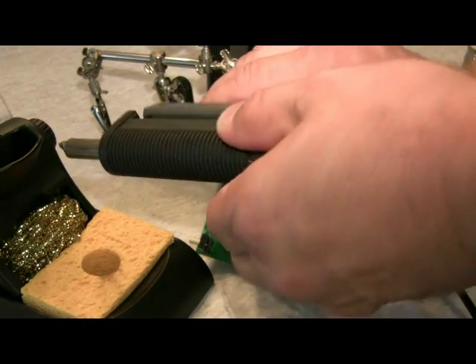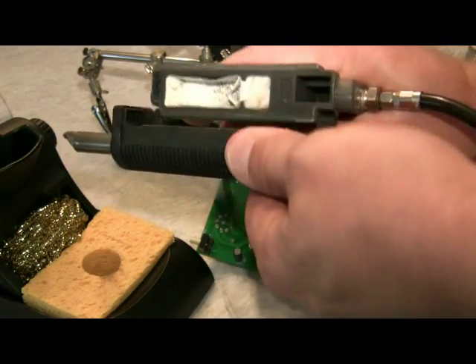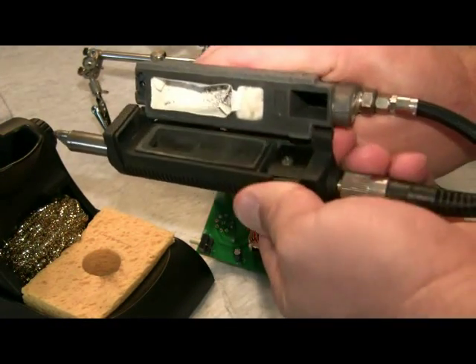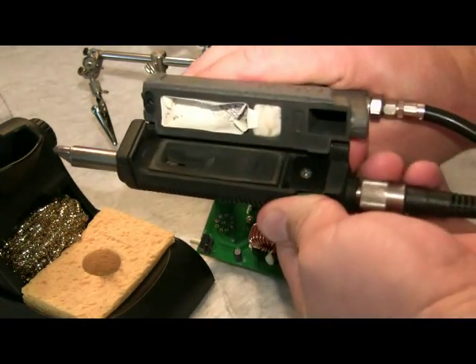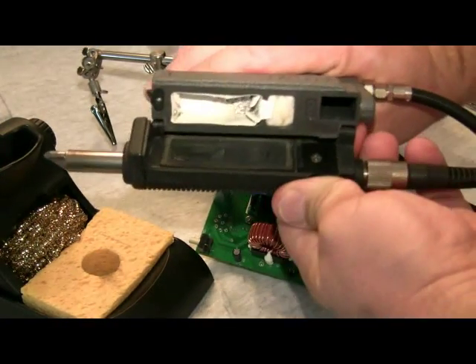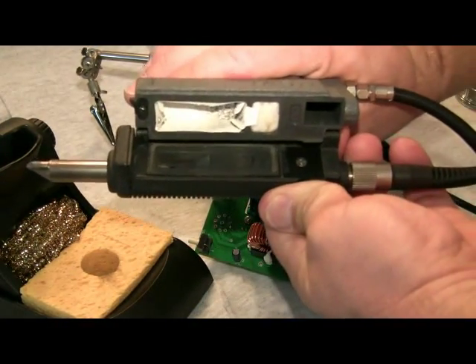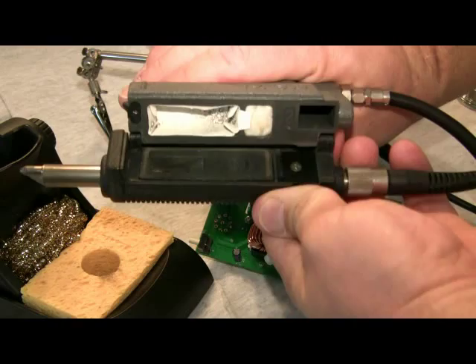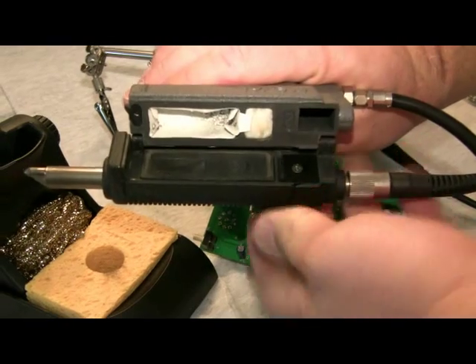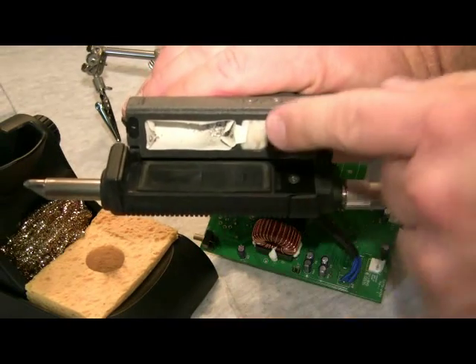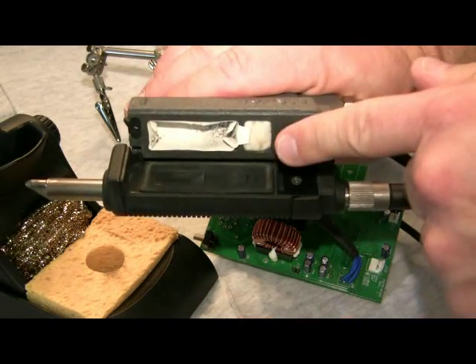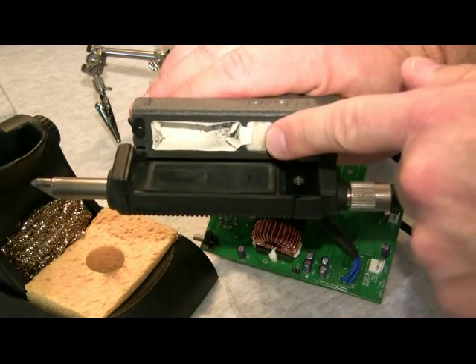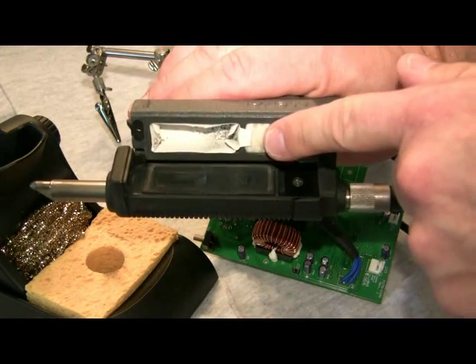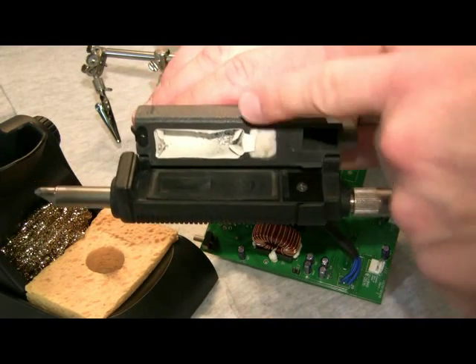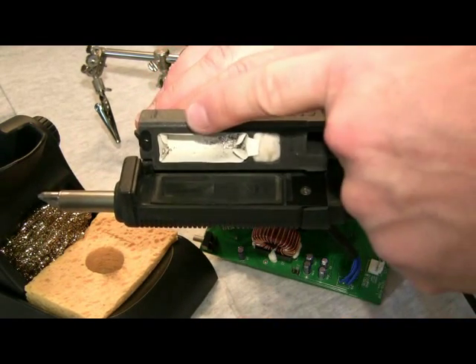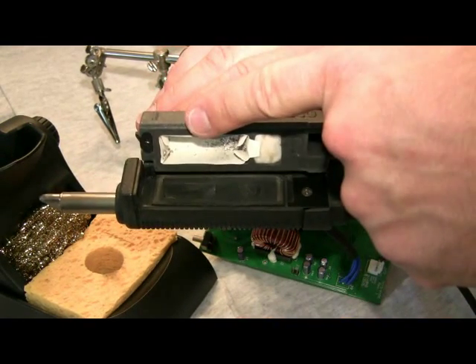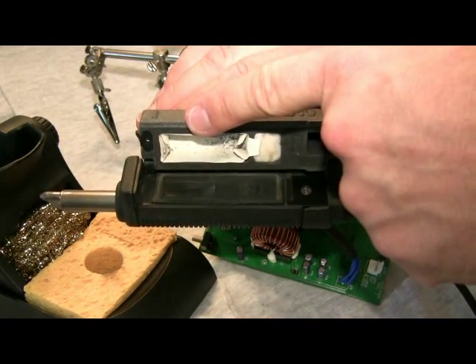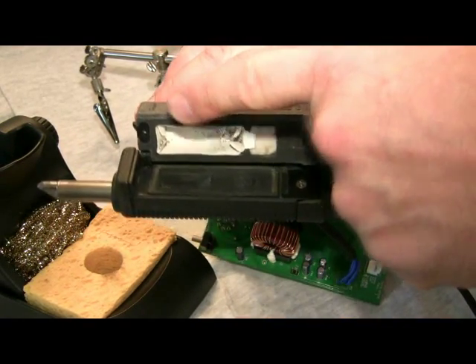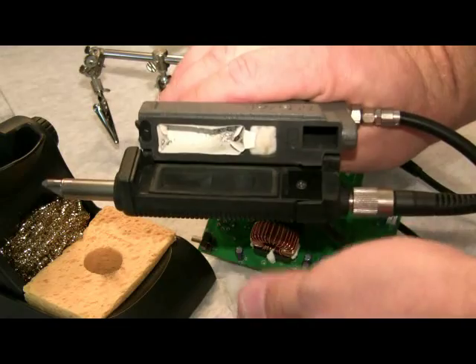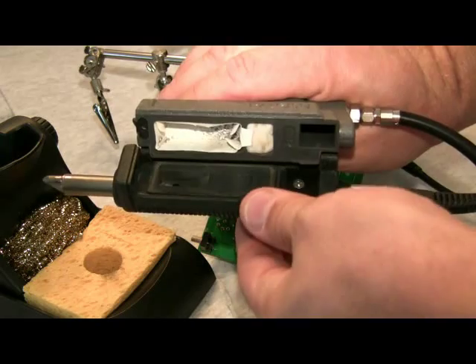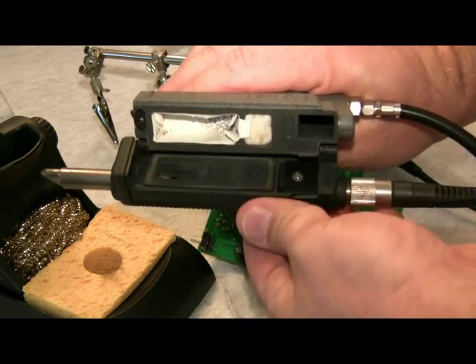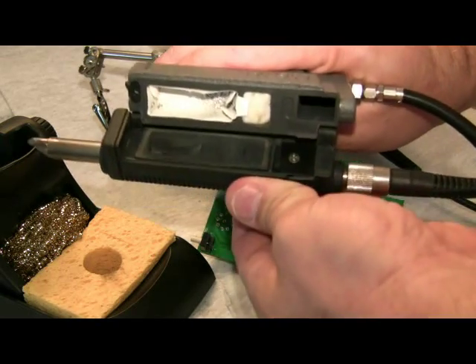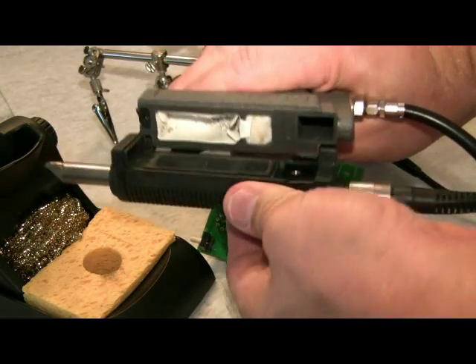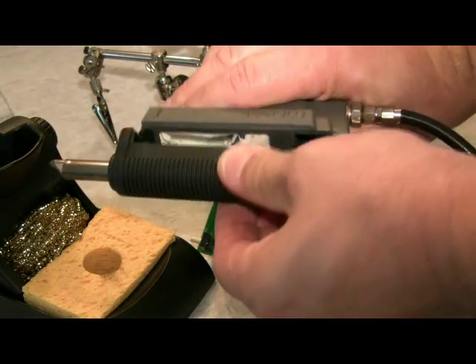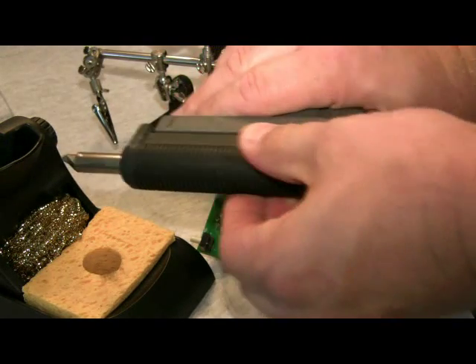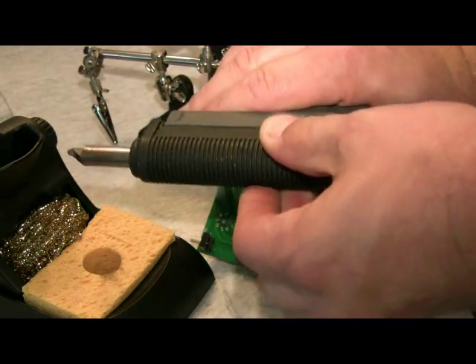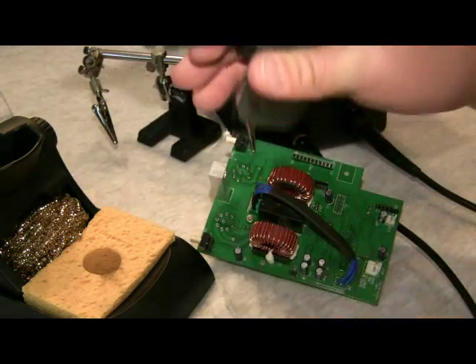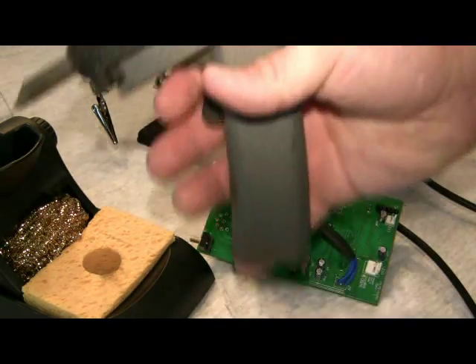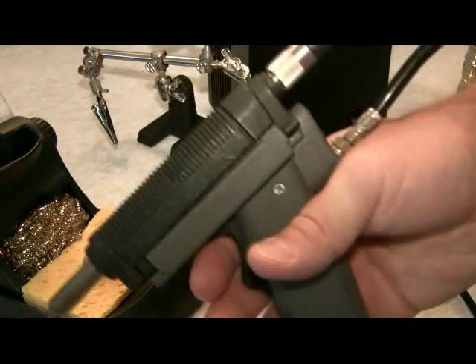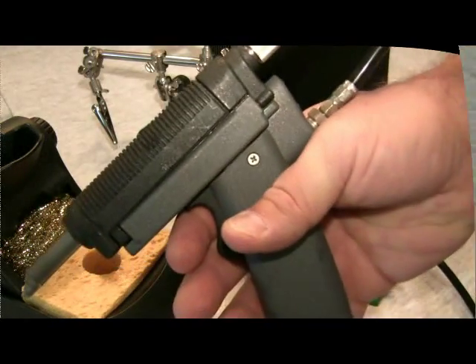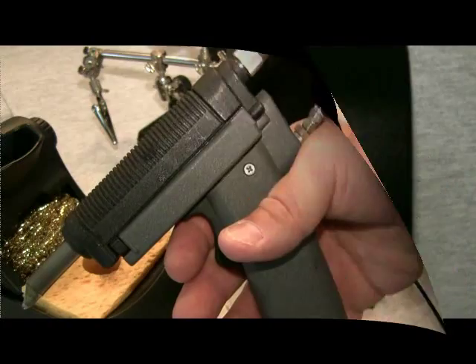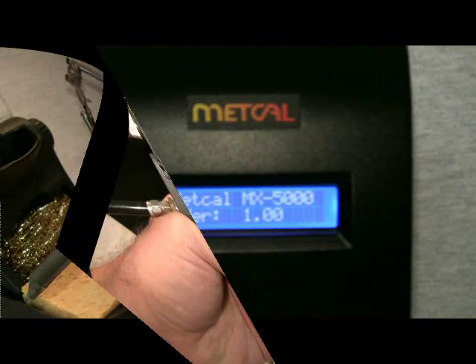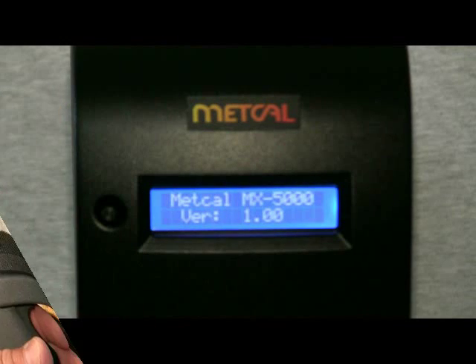The filter chamber is accessed by sliding the top of the gun forward and rotating it to the left. Here you'll find a replaceable flux filter and solder catcher filter. The gun can be closed by simply rotating the top back to the right until it locks in place.